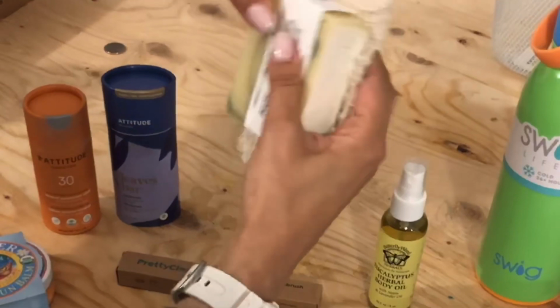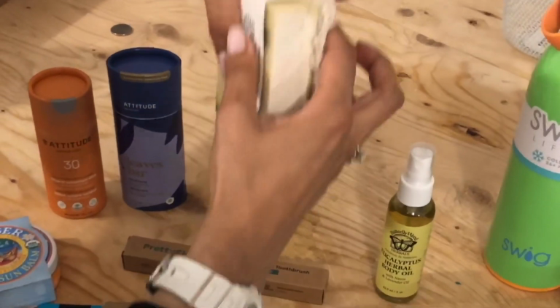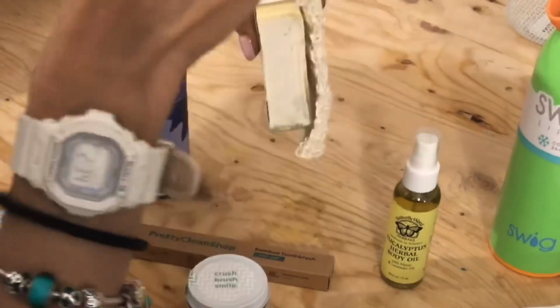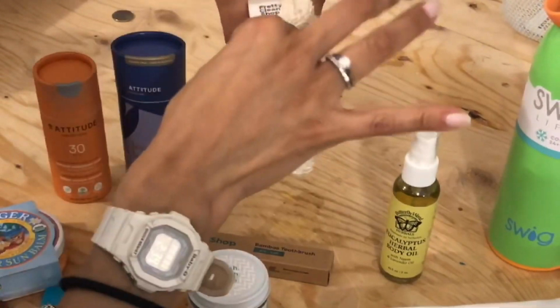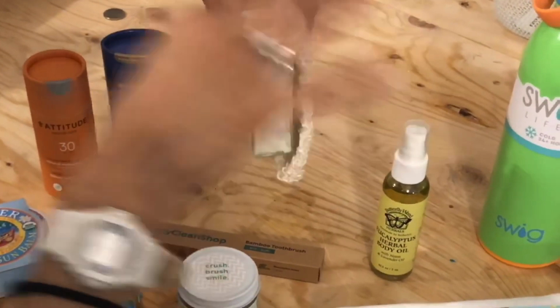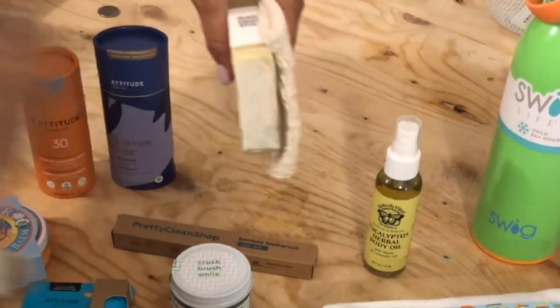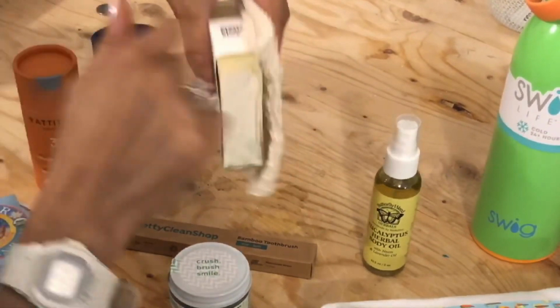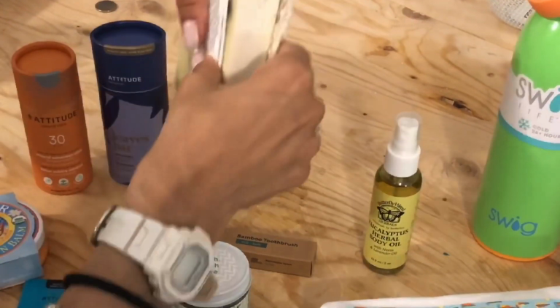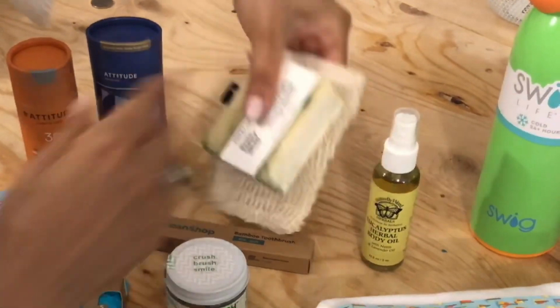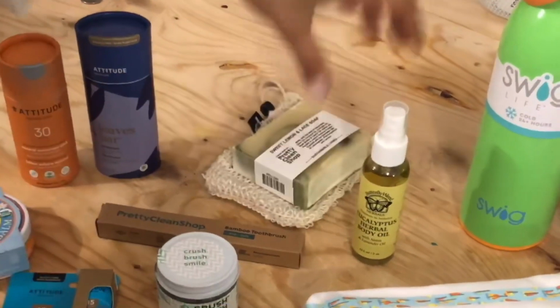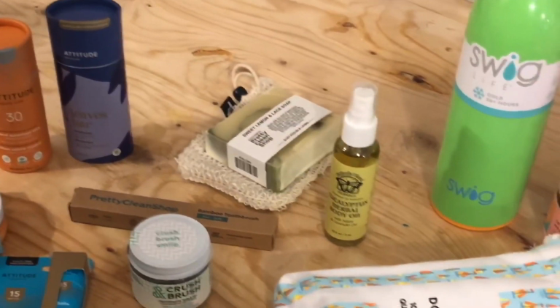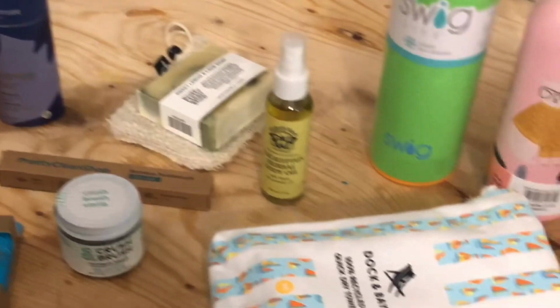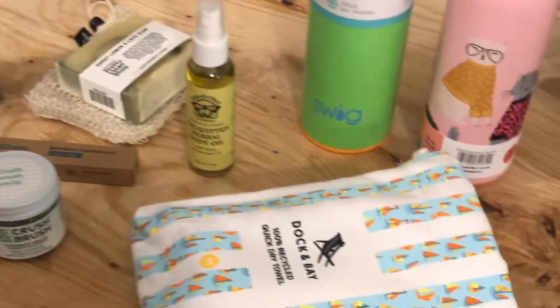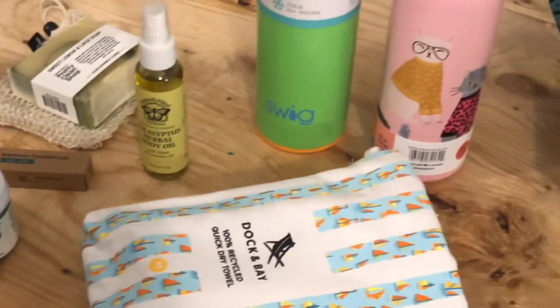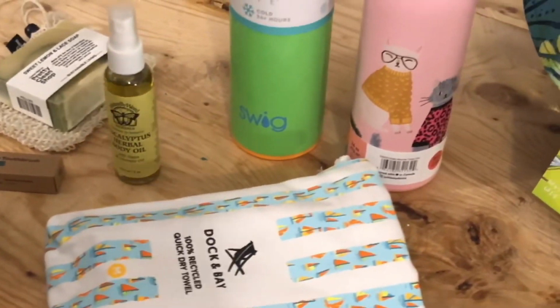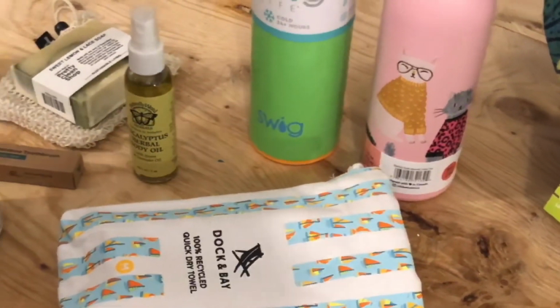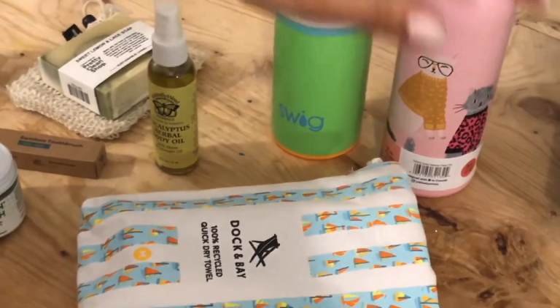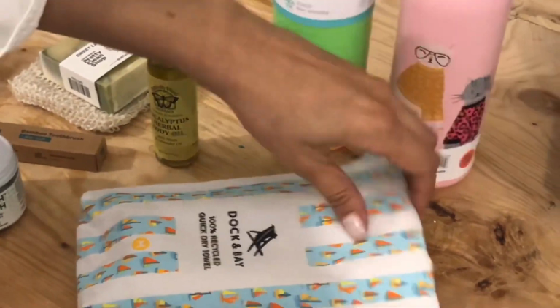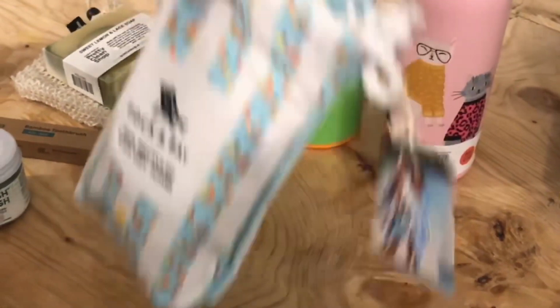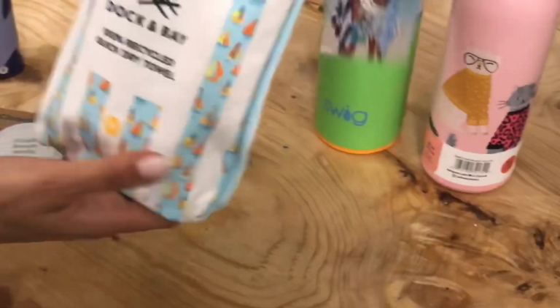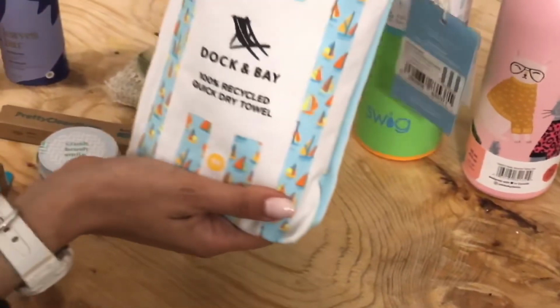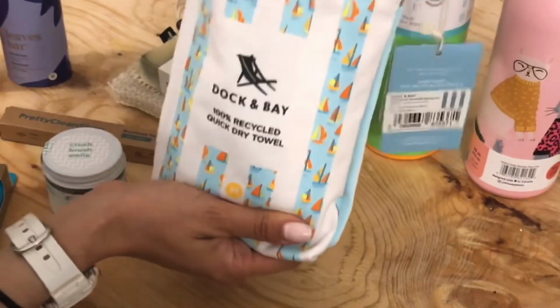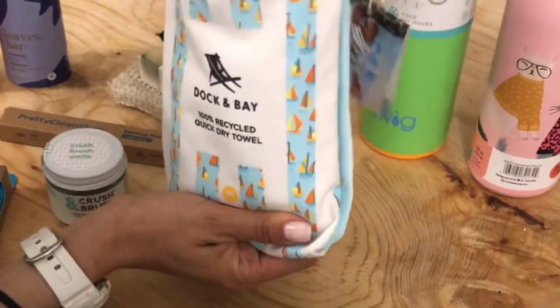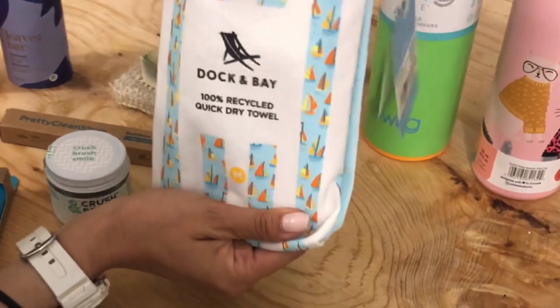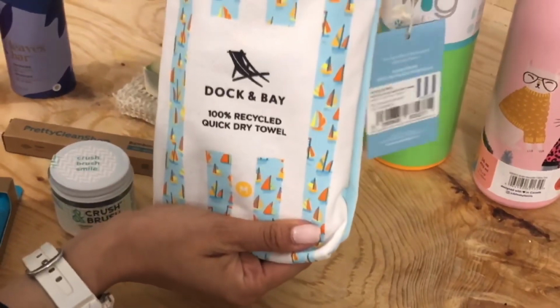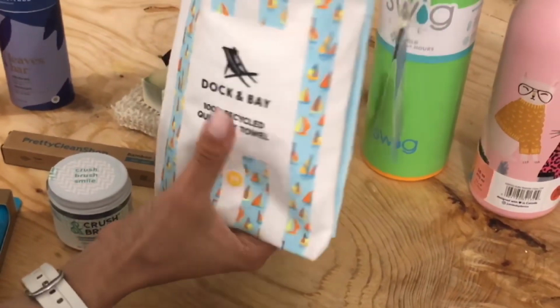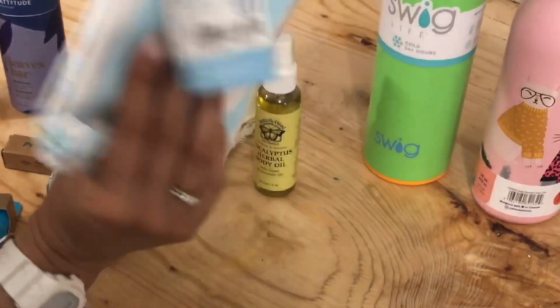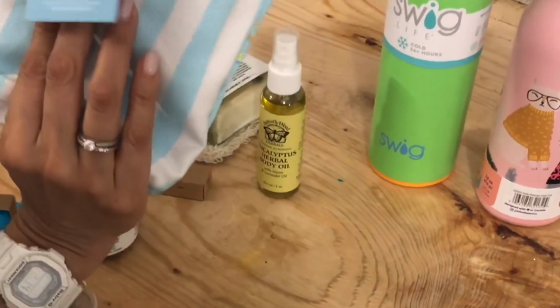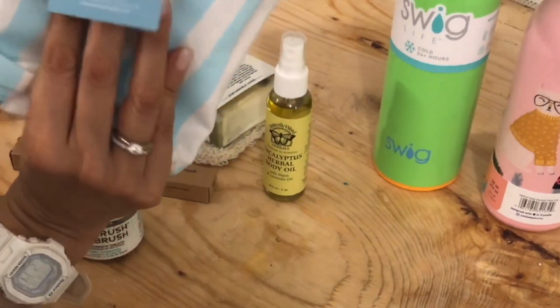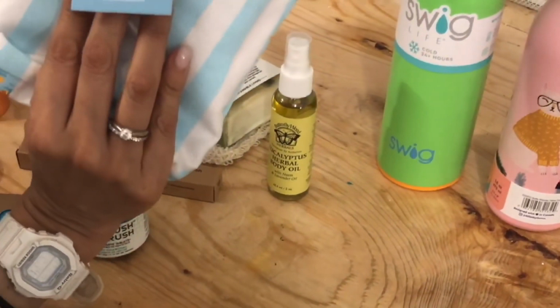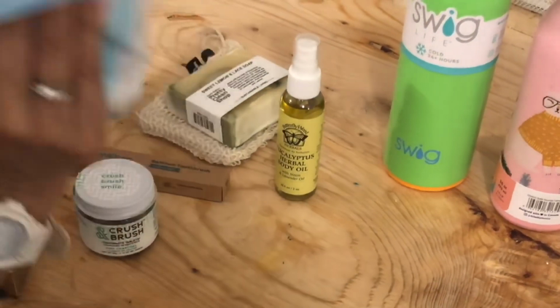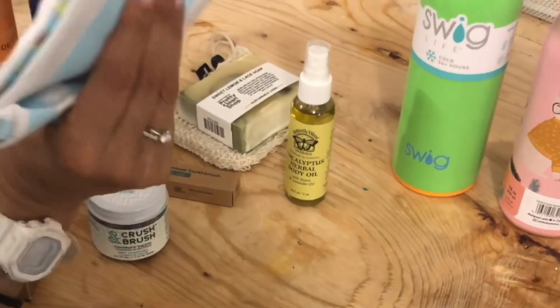The soap bag is perfect because it keeps the soap dry and they can scrub without losing it. Travel water bottles. And a quick-dry towel made of recycled materials — sand doesn't stick to it, so it's perfect.